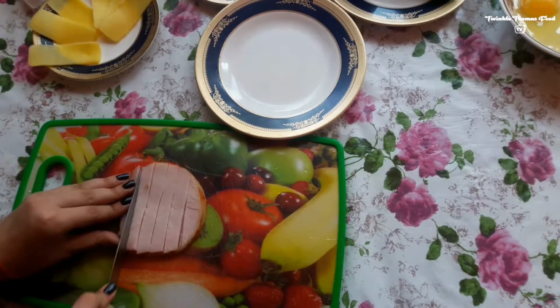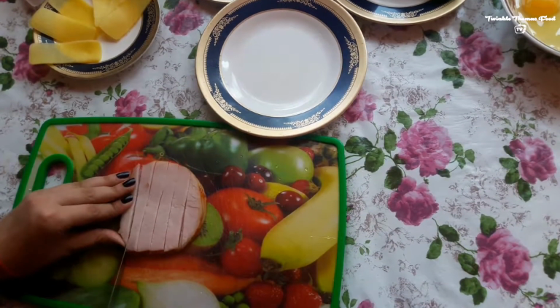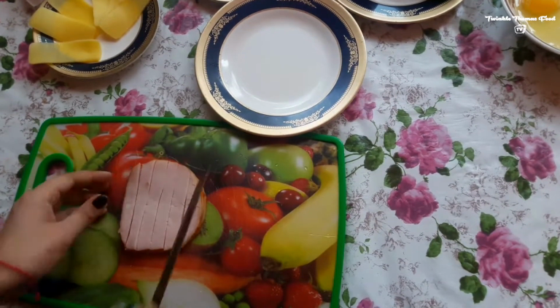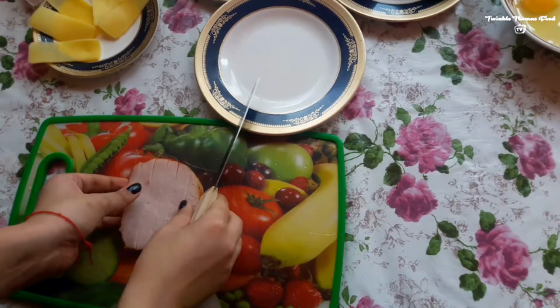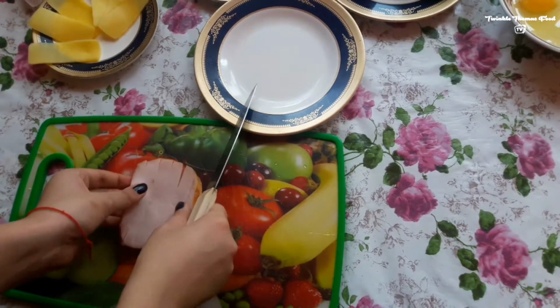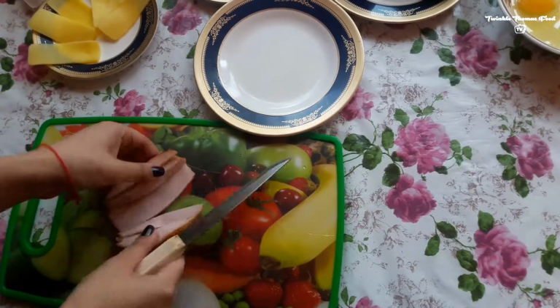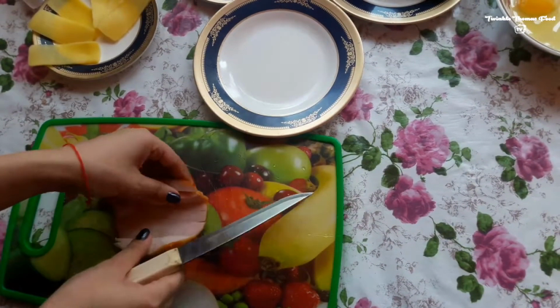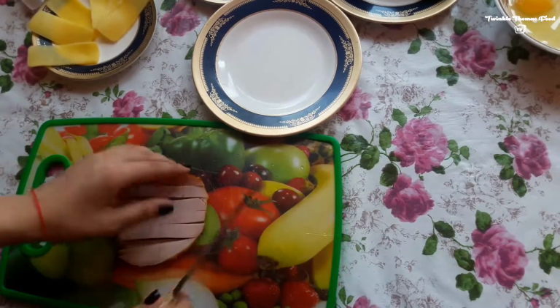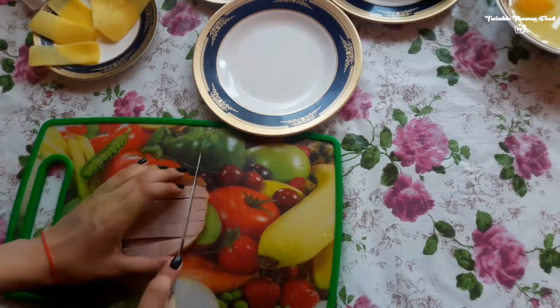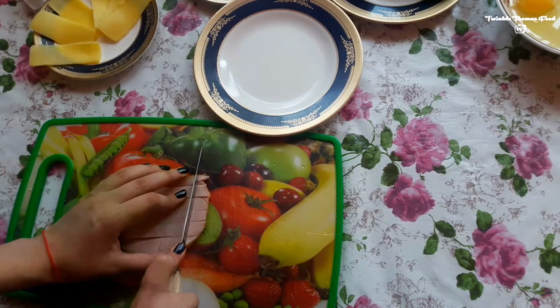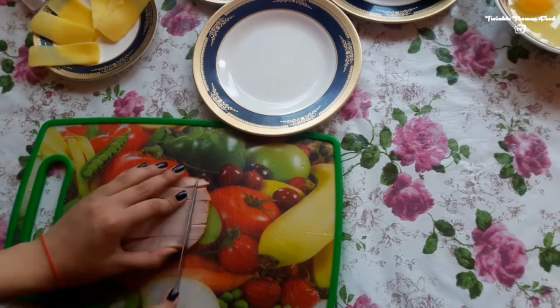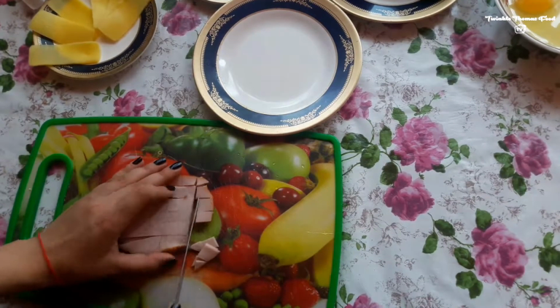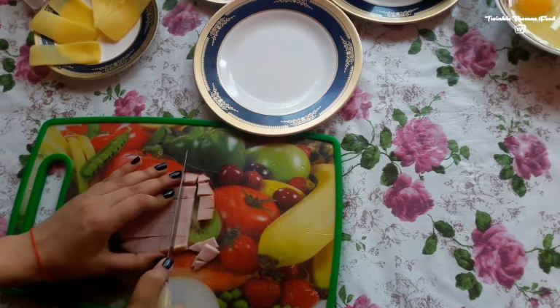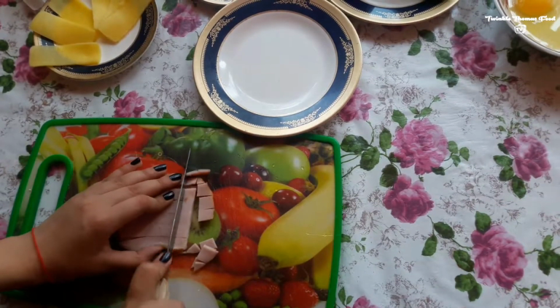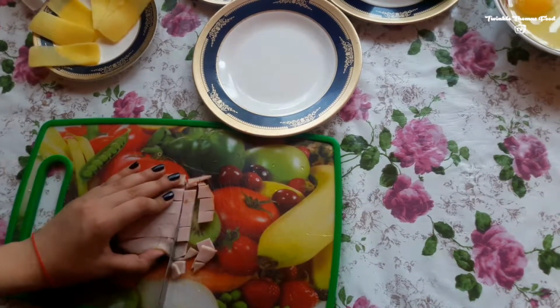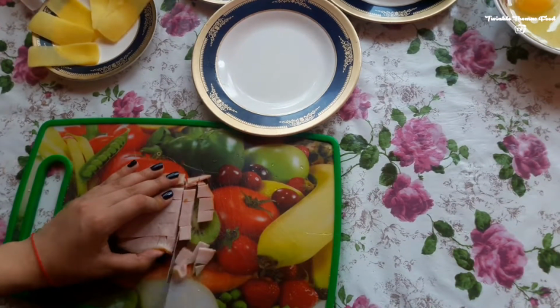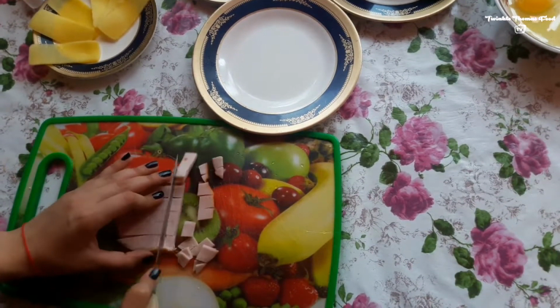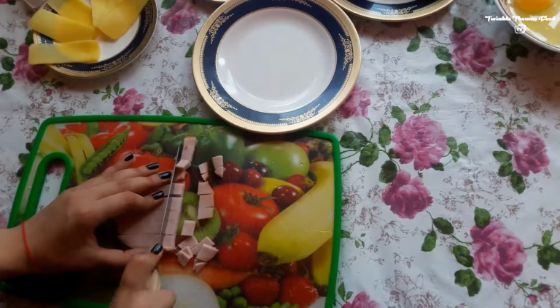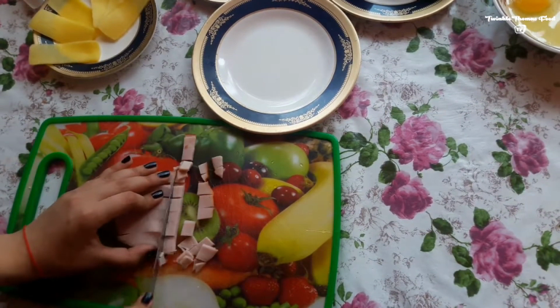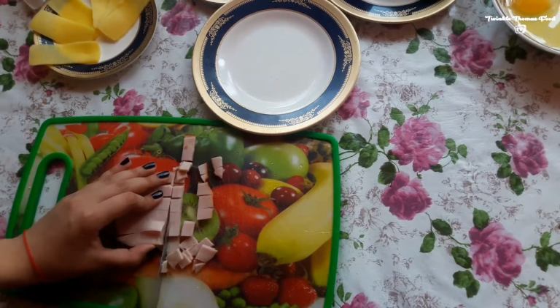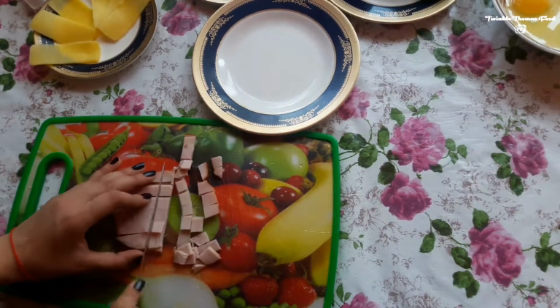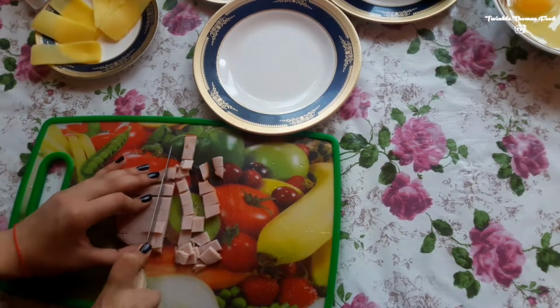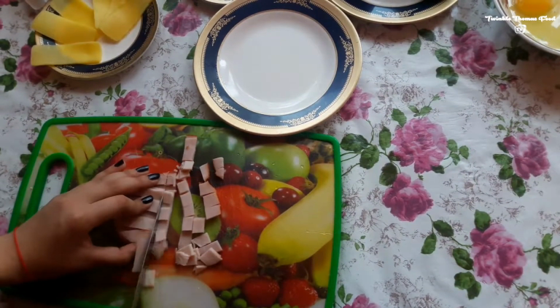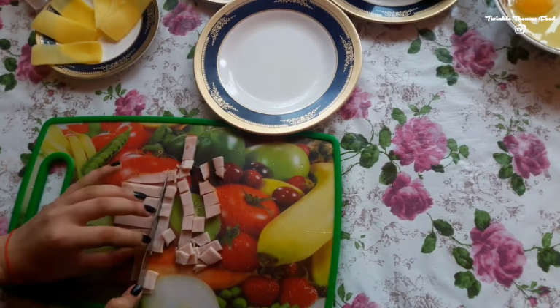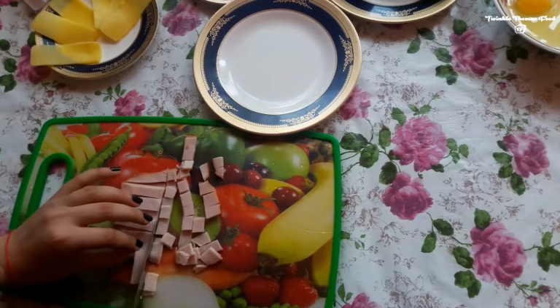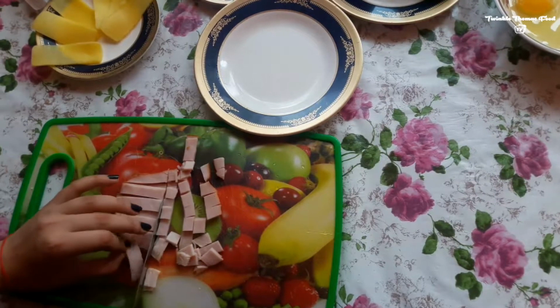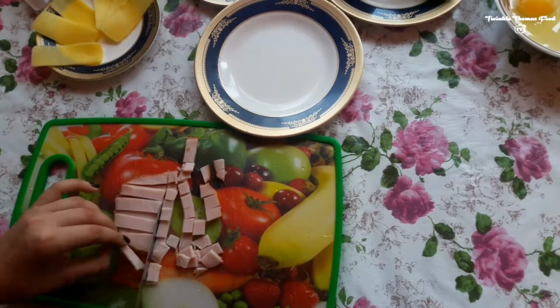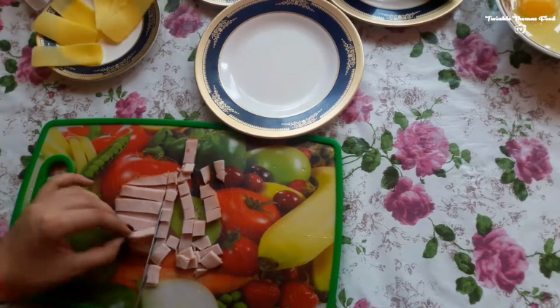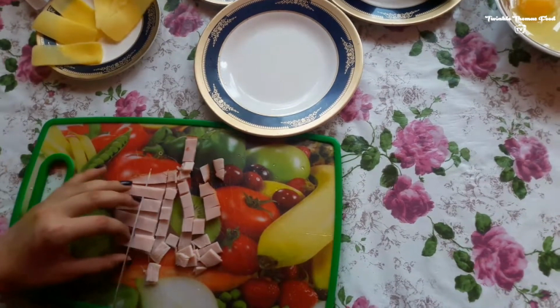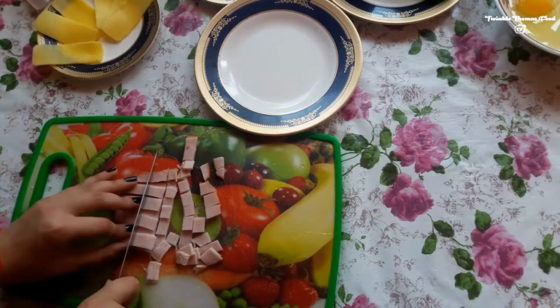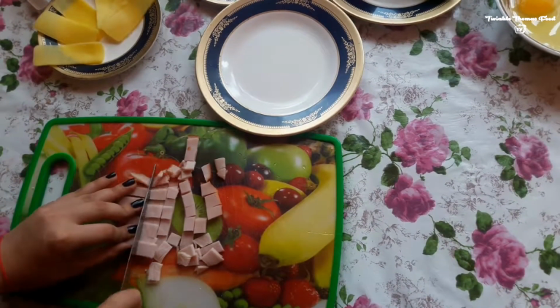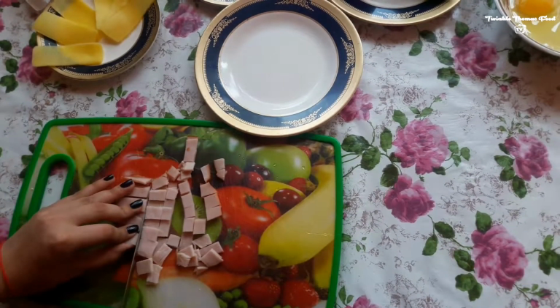It is a very easy and fast recipe and you don't really need to do much for that. It's a really amazing one for breakfast and if you are hungry, go on and try this.